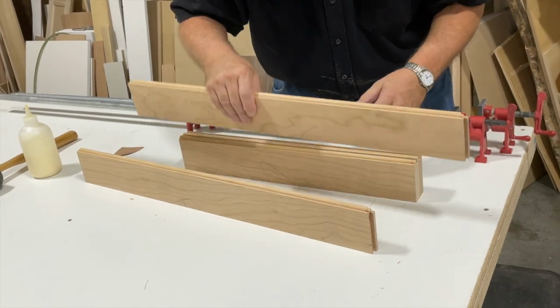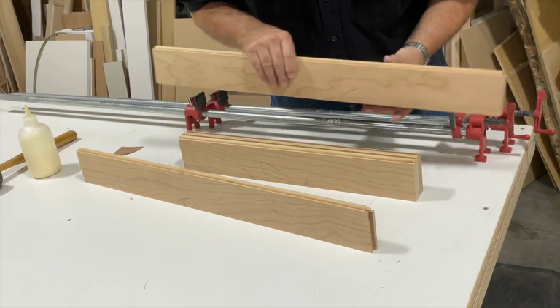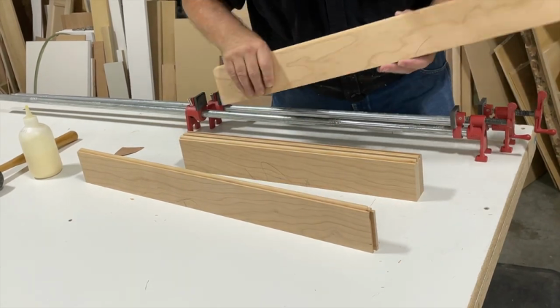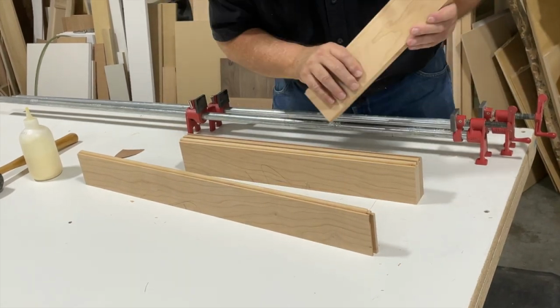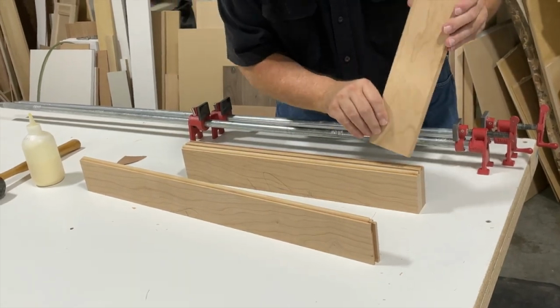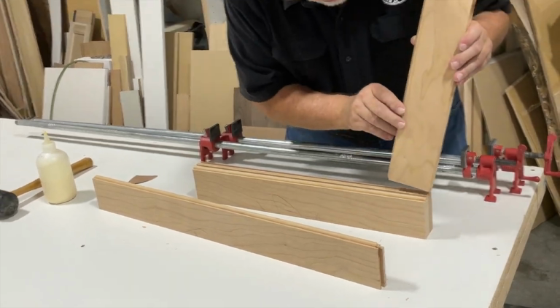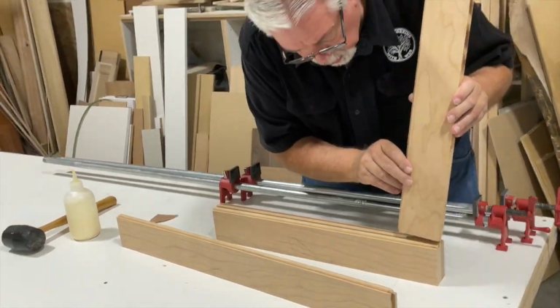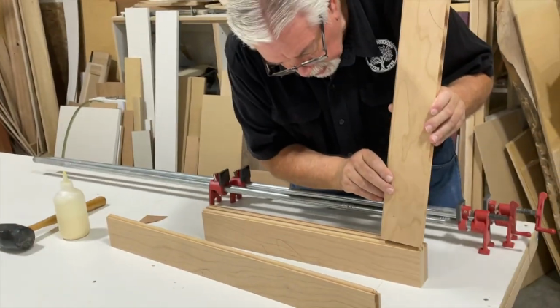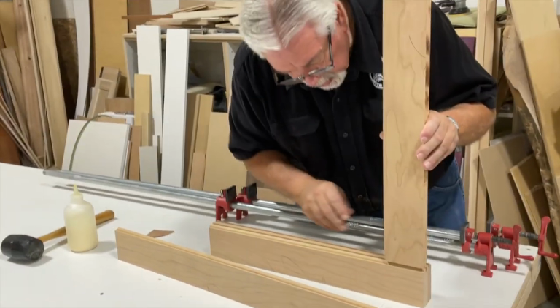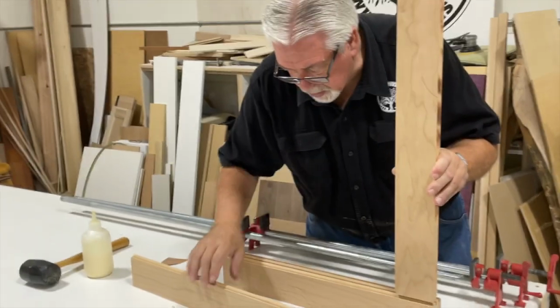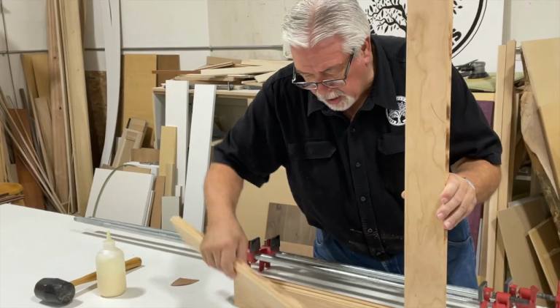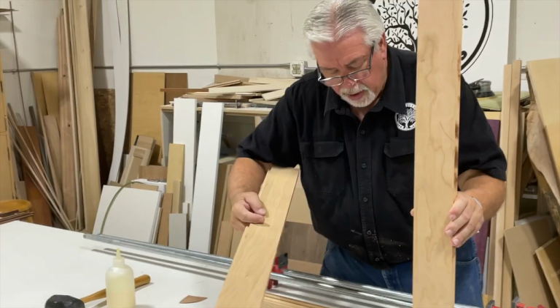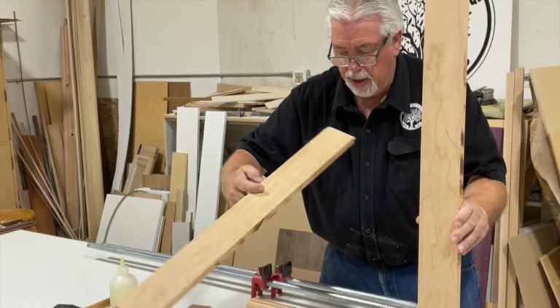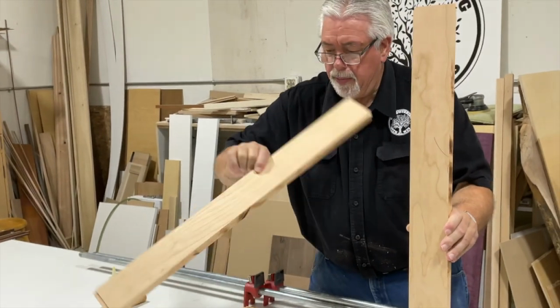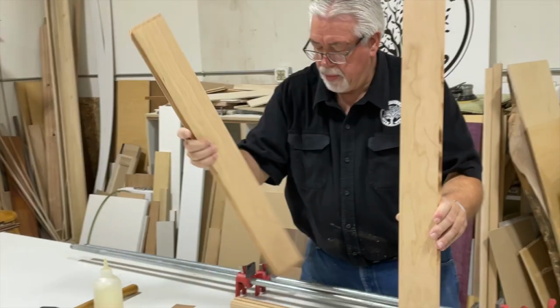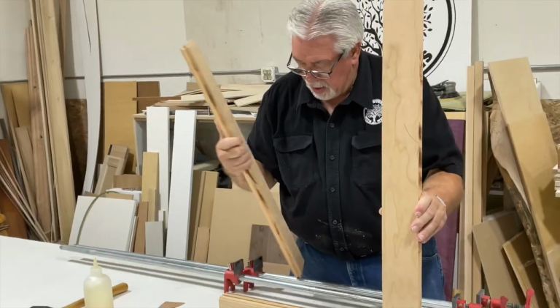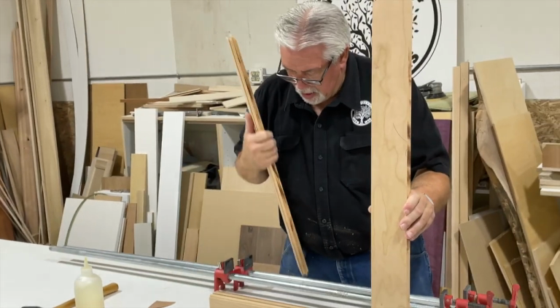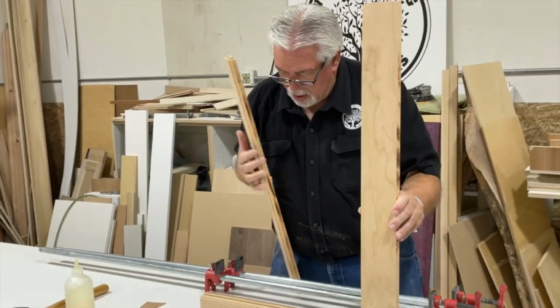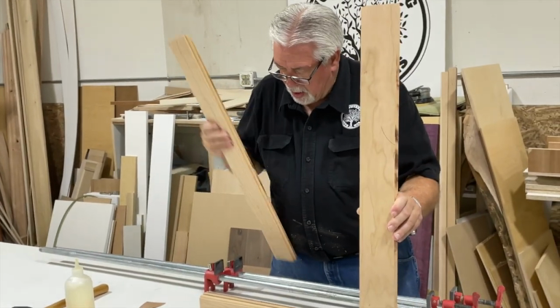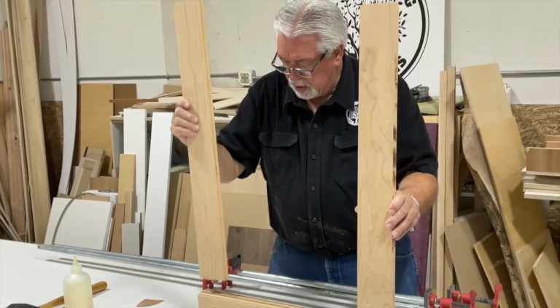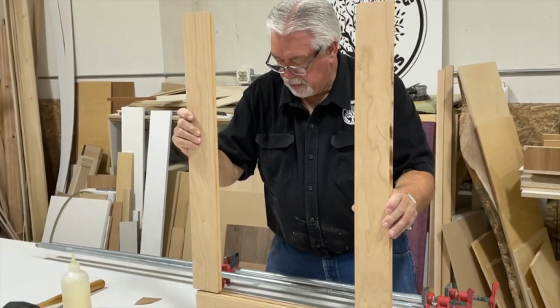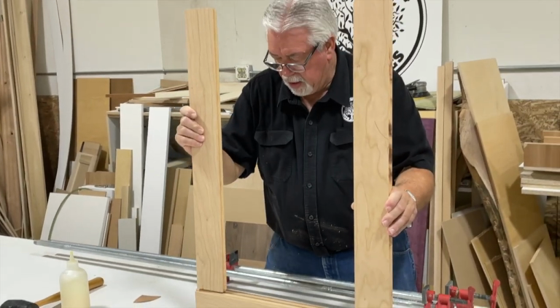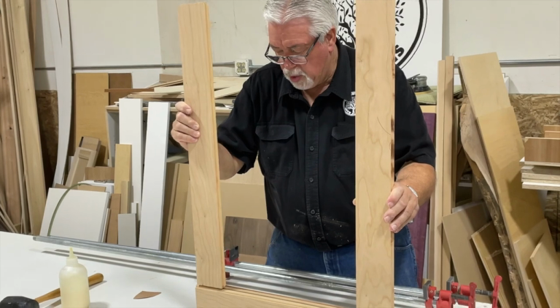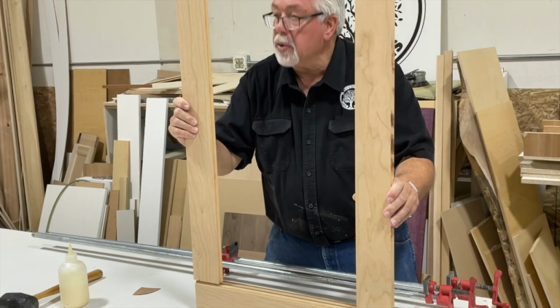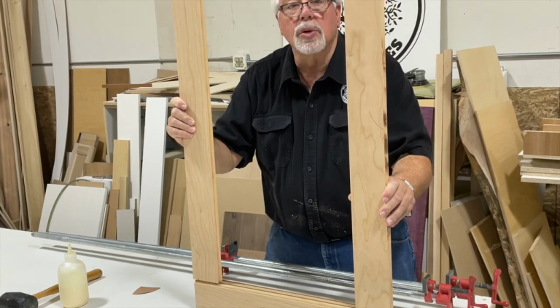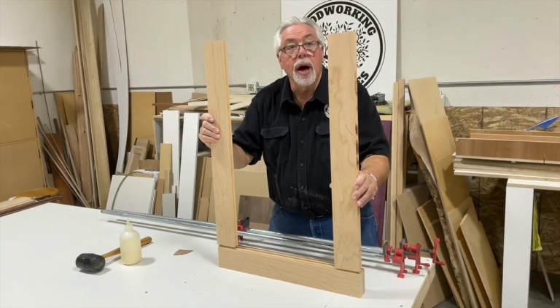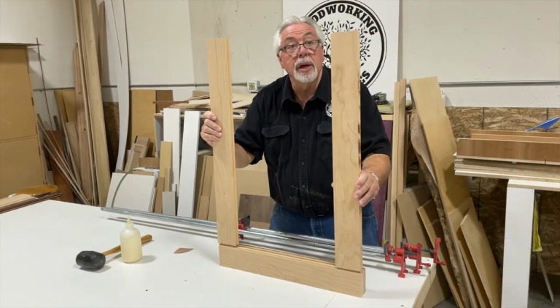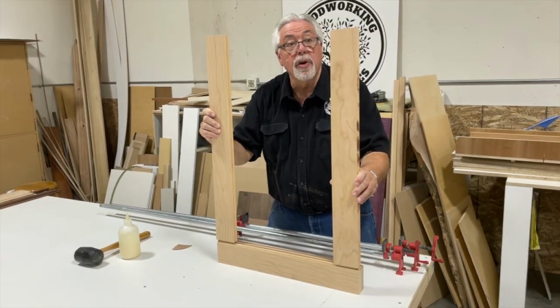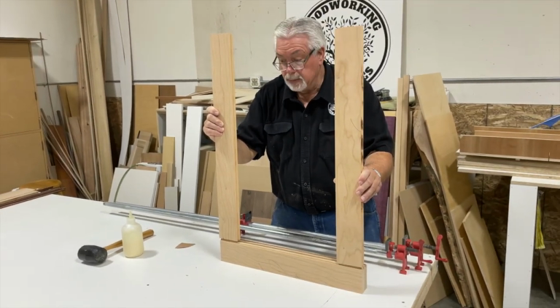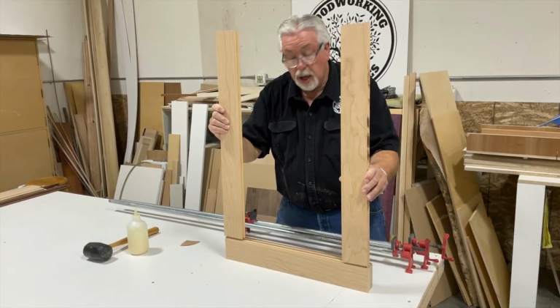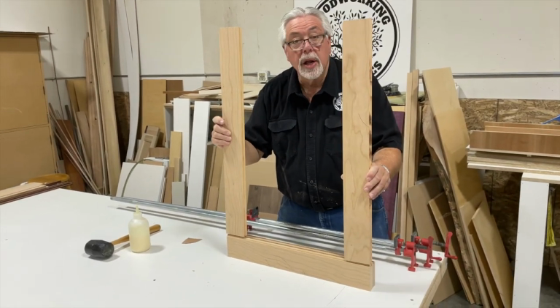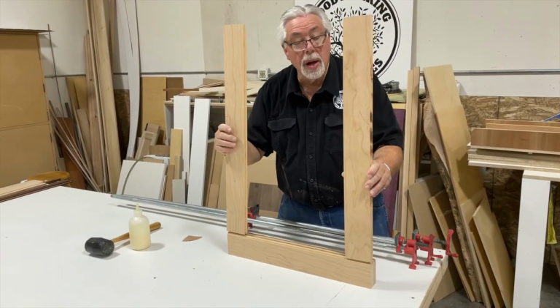Now we're going to glue this together just like we would a door, only we don't have a panel in the middle. This would be like we would glue together a glass door — so this piece will fit here, this piece will fit here, and then the other piece goes on top, and that makes our frame. Let's go ahead and glue it up.